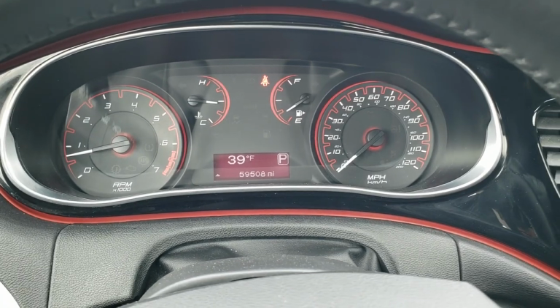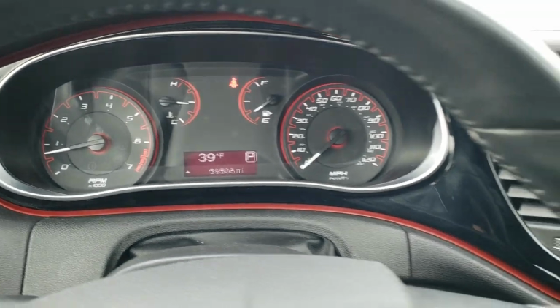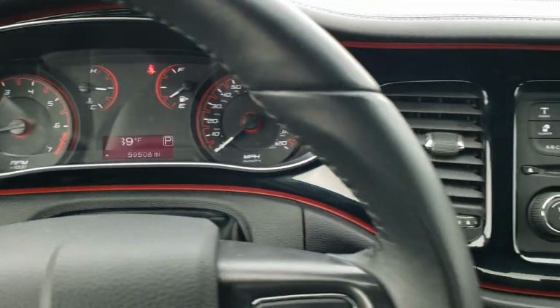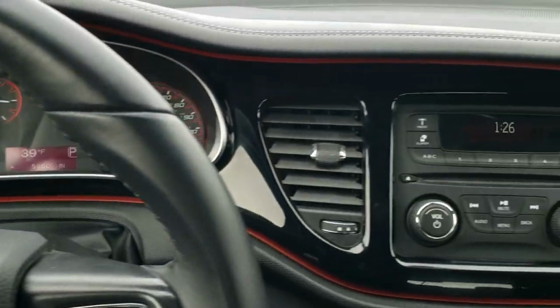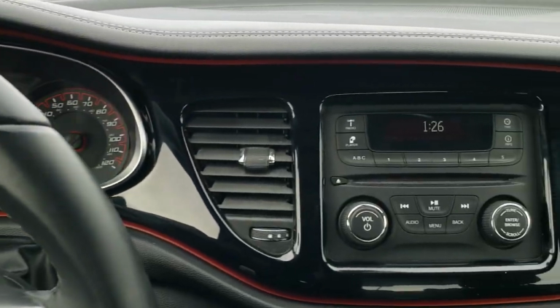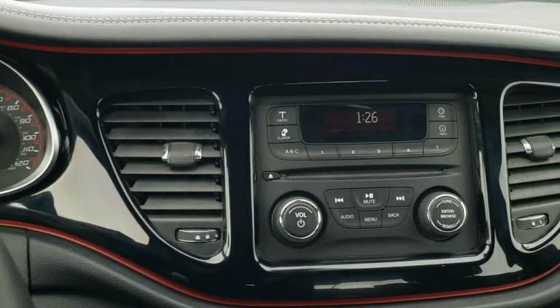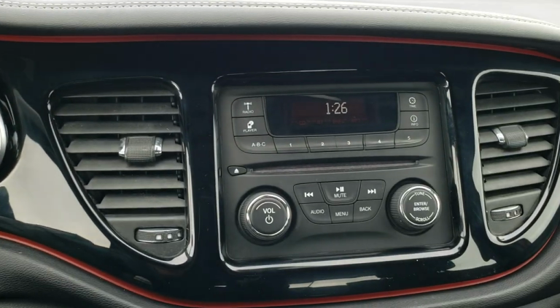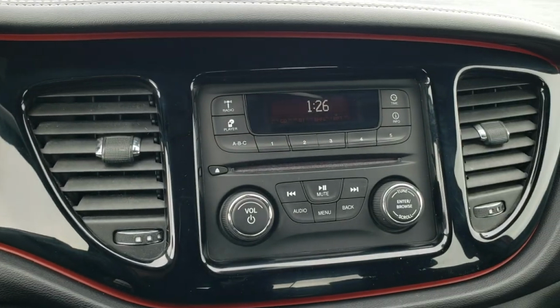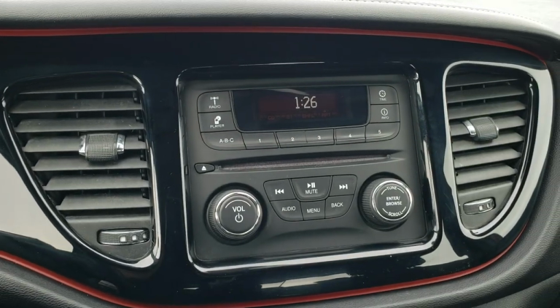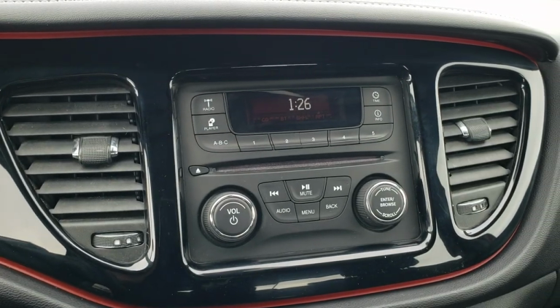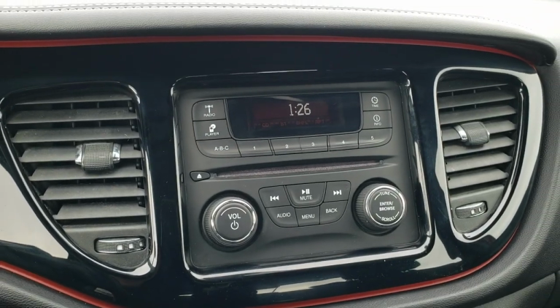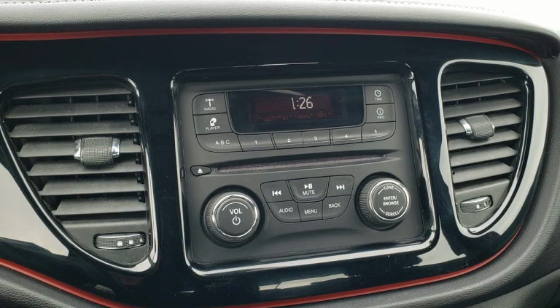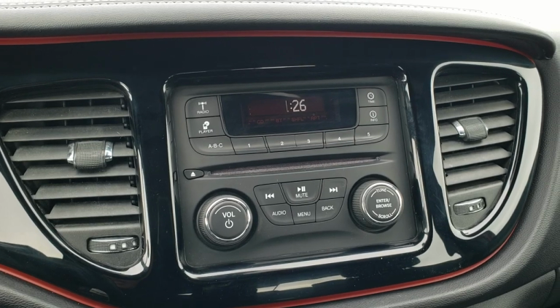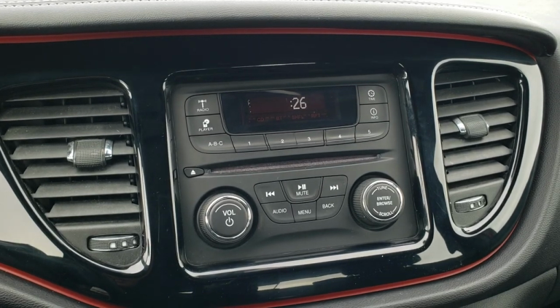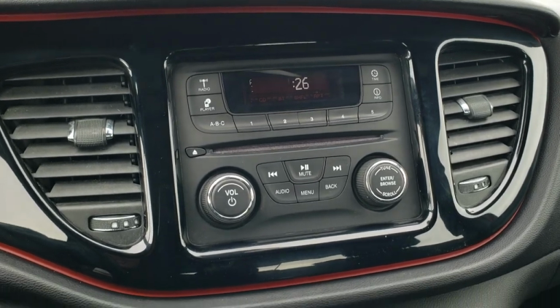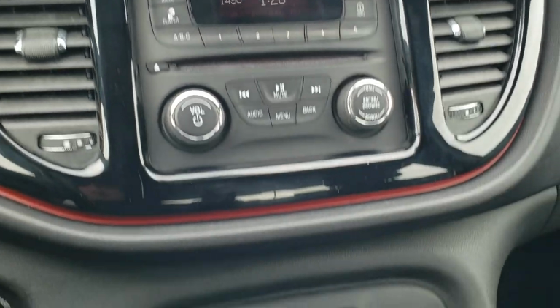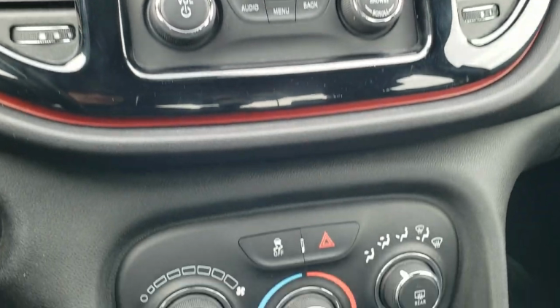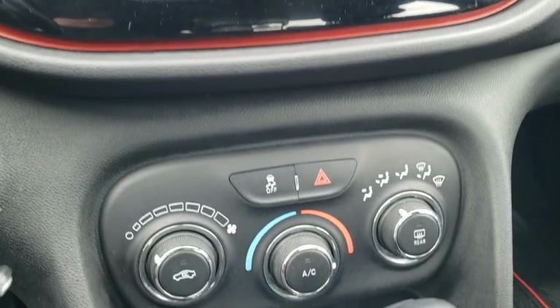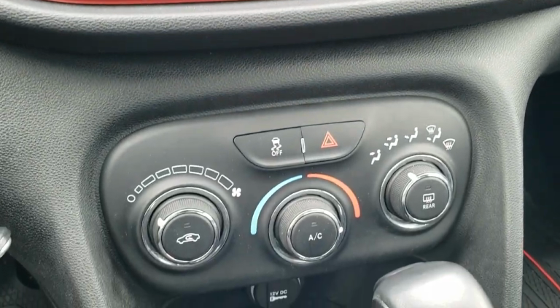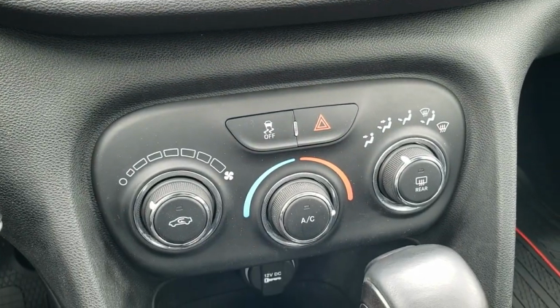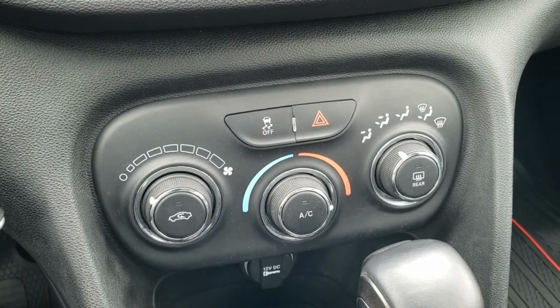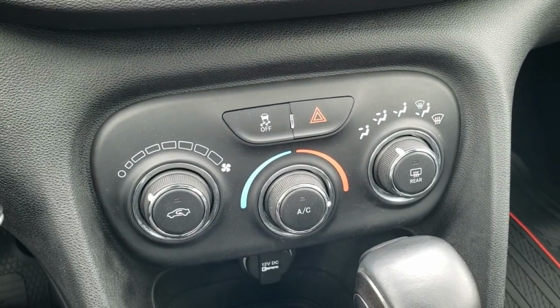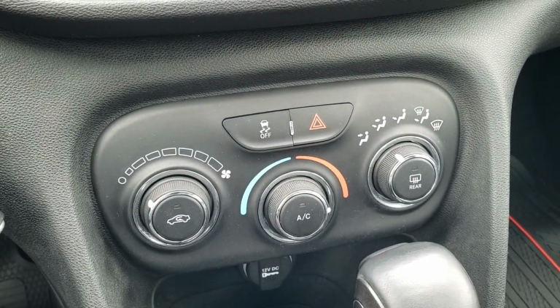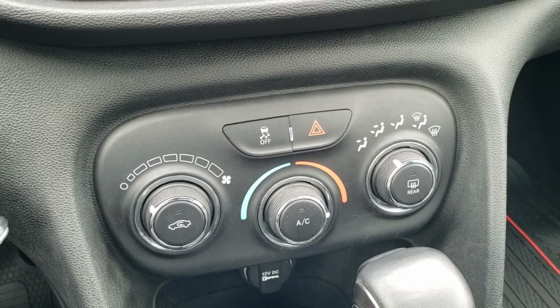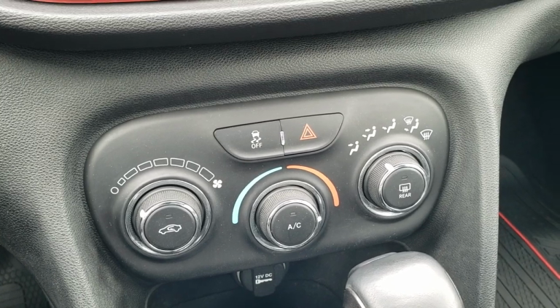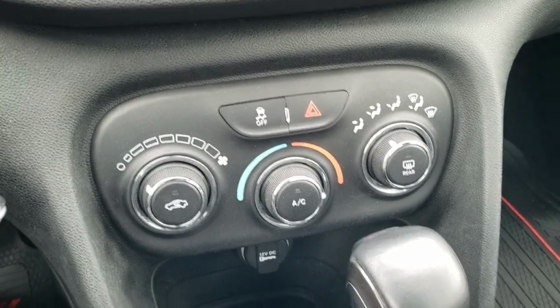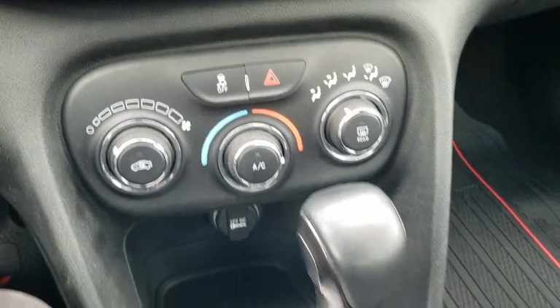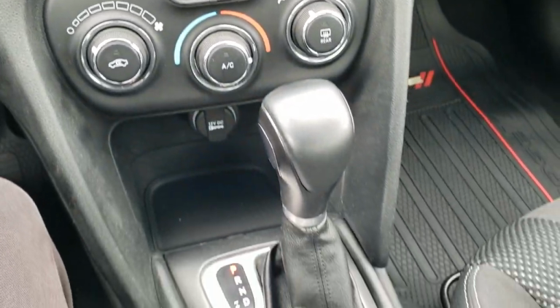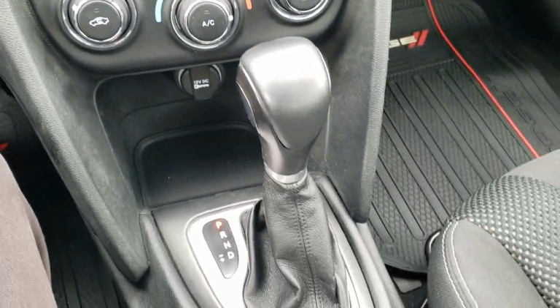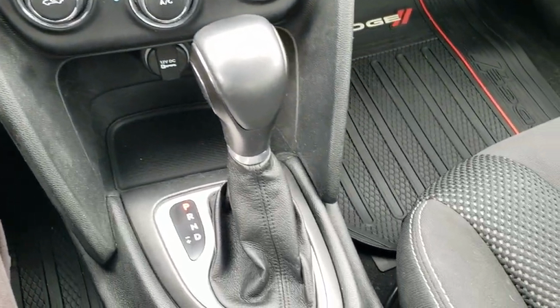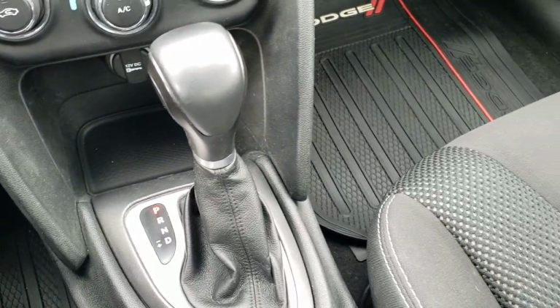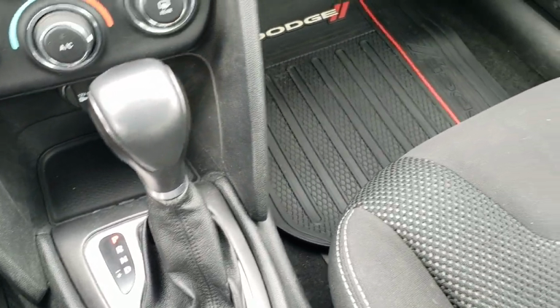59,508 miles. It has an AM/FM/CD player with Bluetooth capabilities. You've got your climate control and stability control right there, and a six-speed automatic transmission.